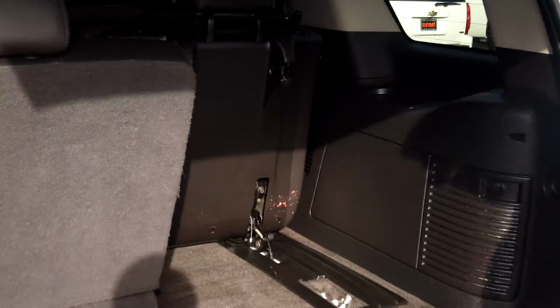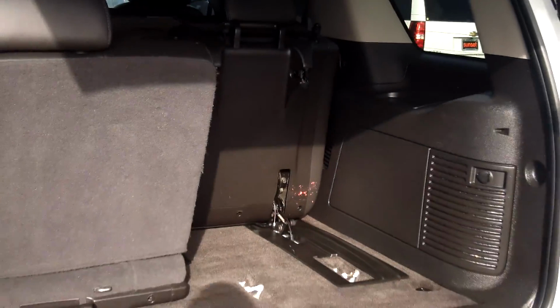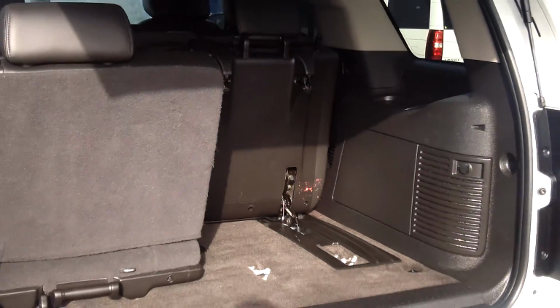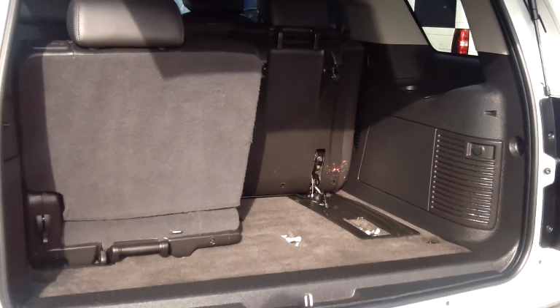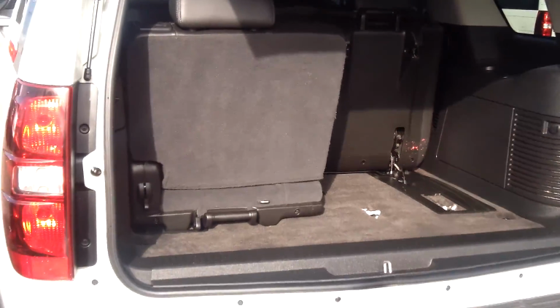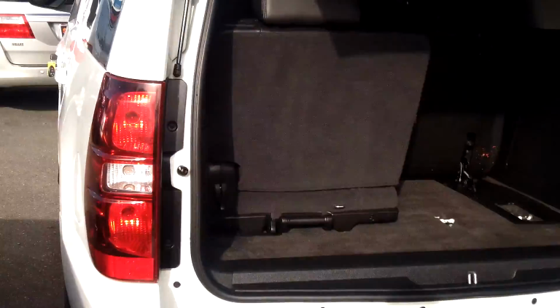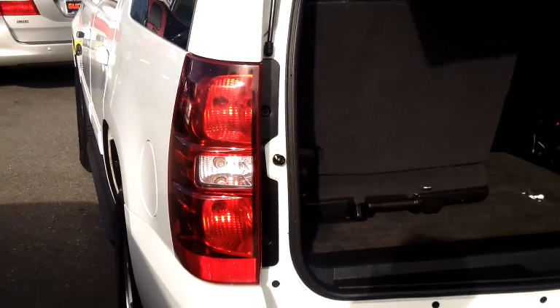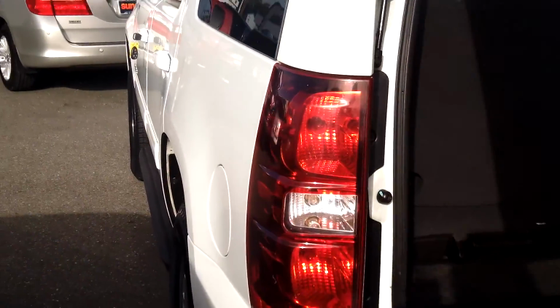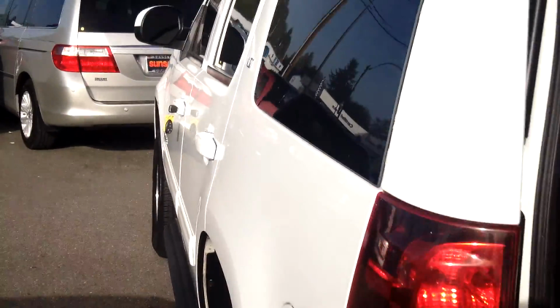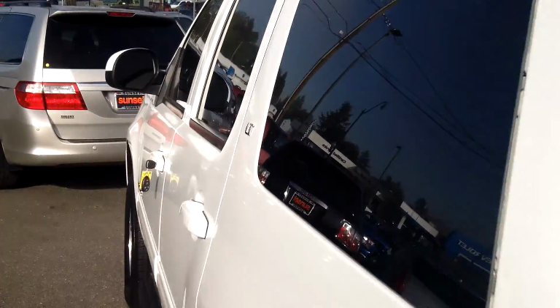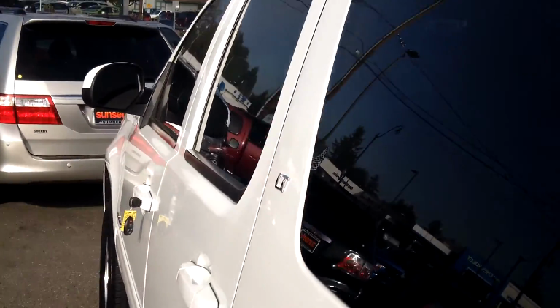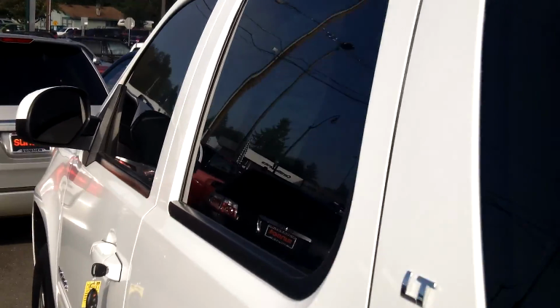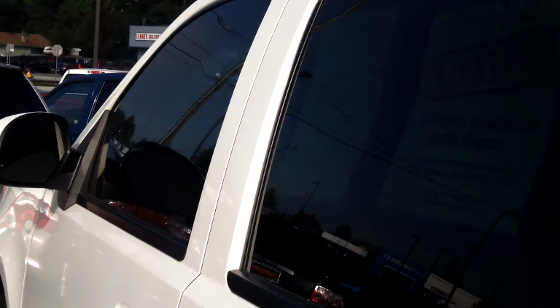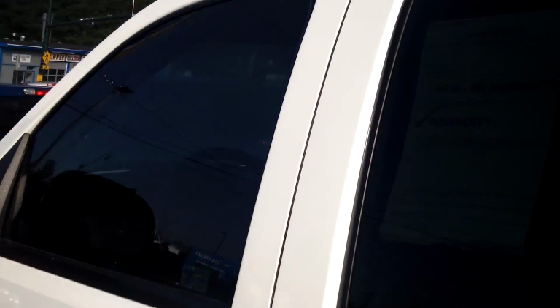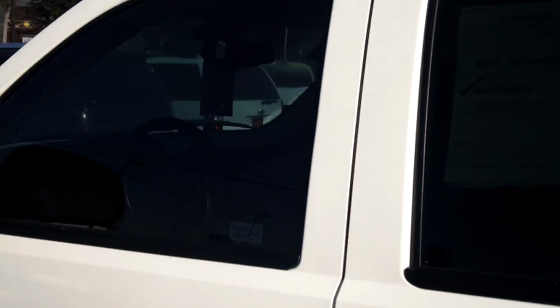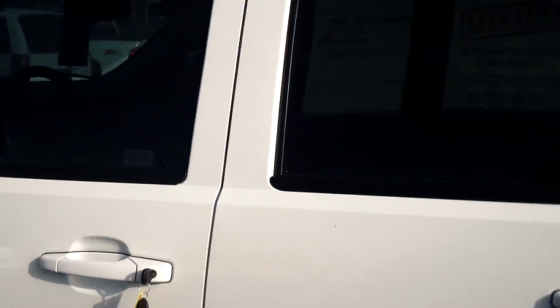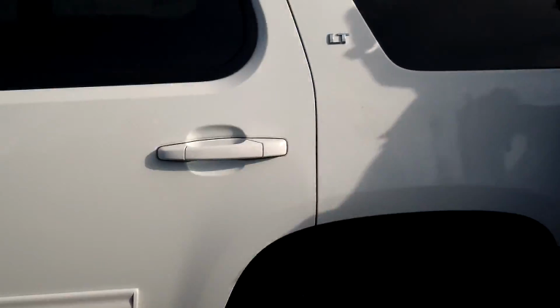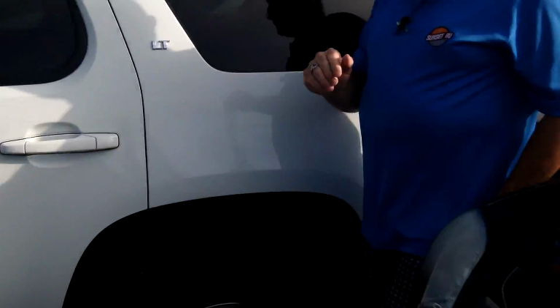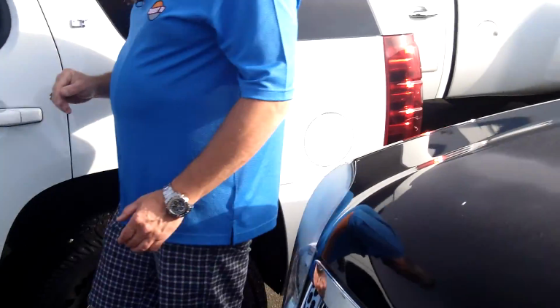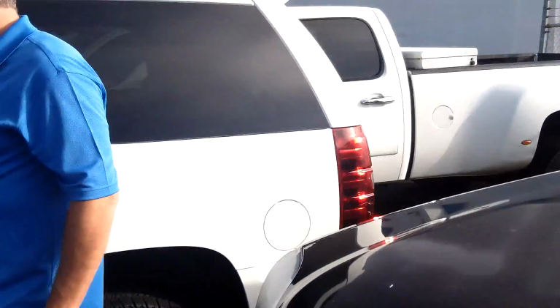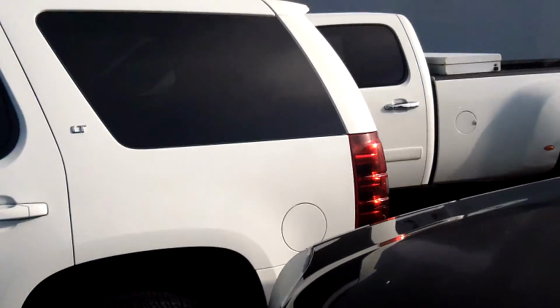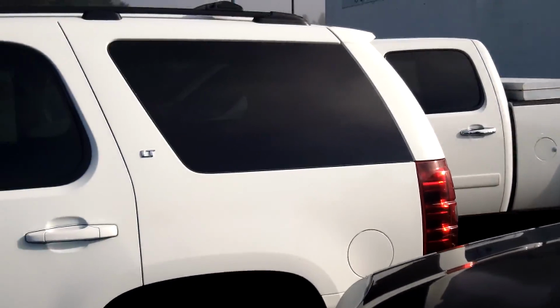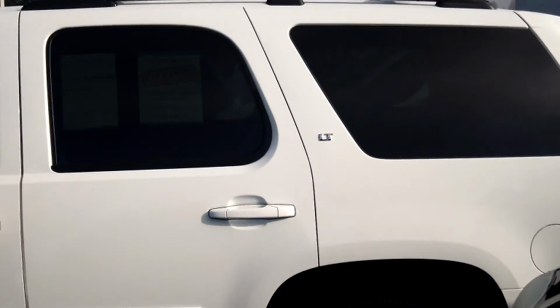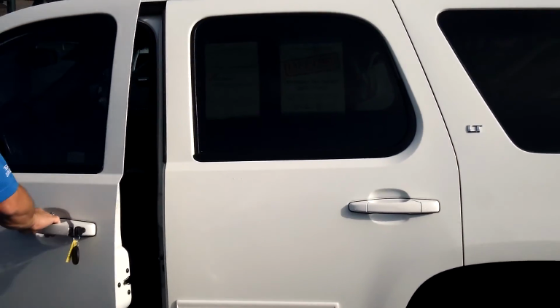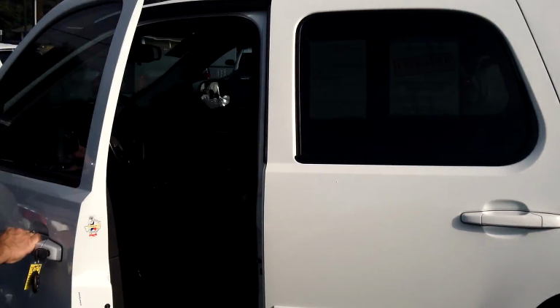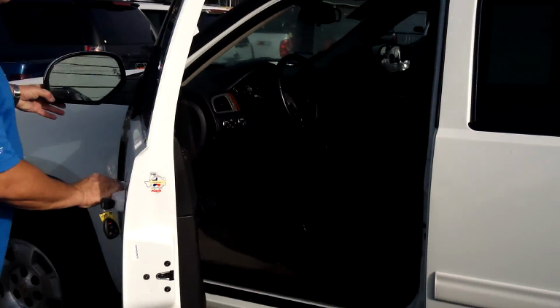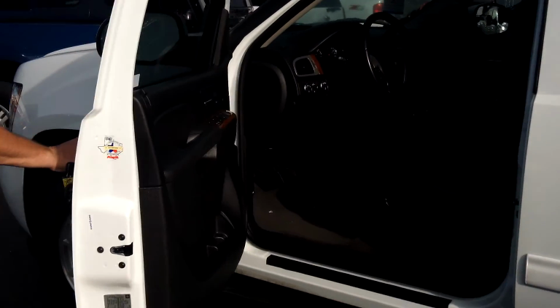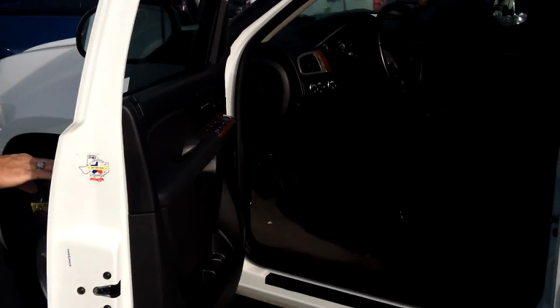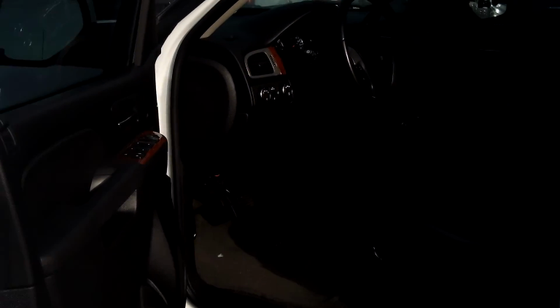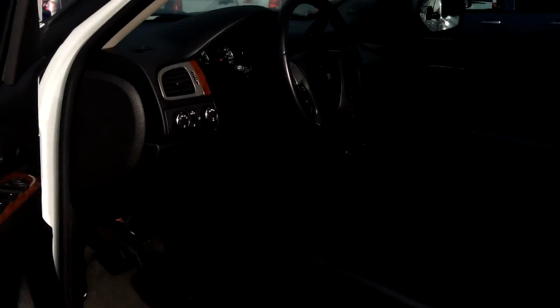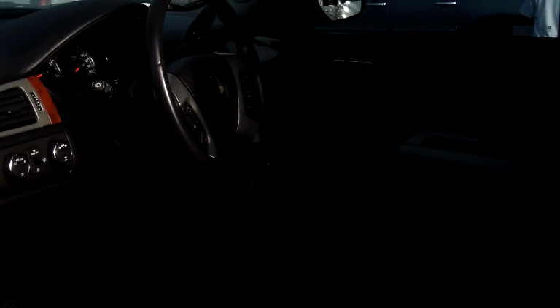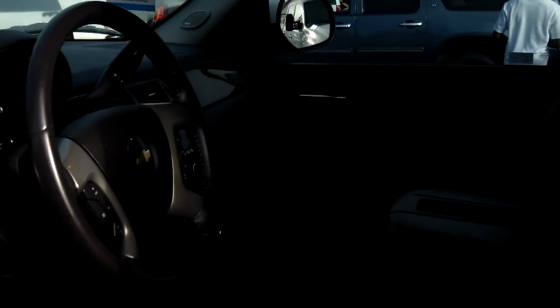Seats fold up out of the way — this thing is absolutely ready to go have fun. Best of all, at no additional cost to you, it comes standard with a lifetime powertrain warranty. If you're shopping at a store that does not provide you a no-cost lifetime powertrain warranty, you're shopping at the wrong store.